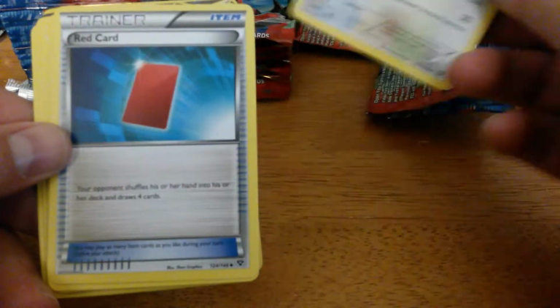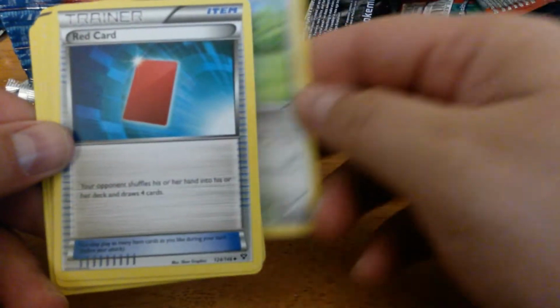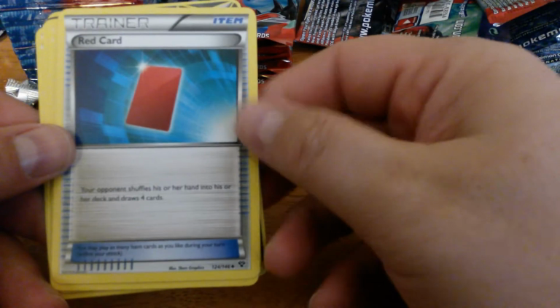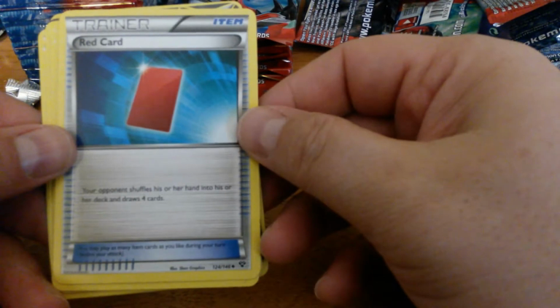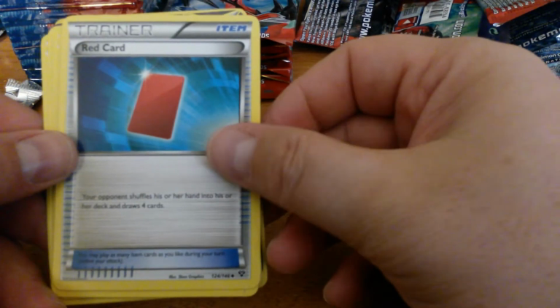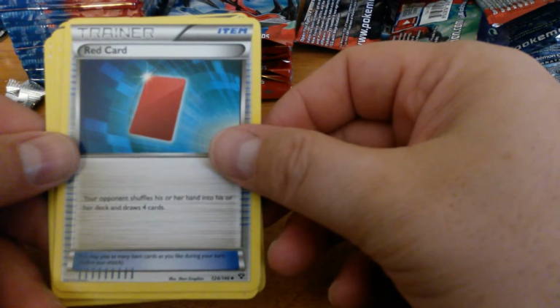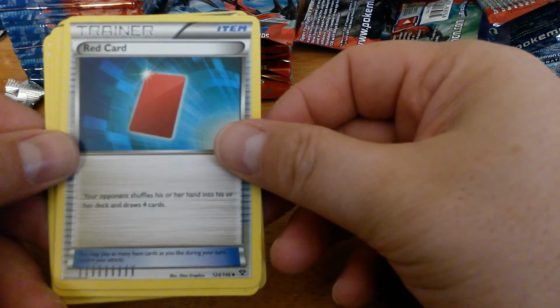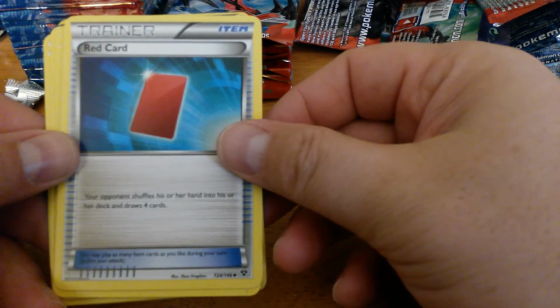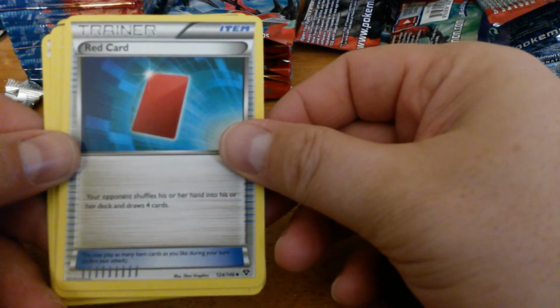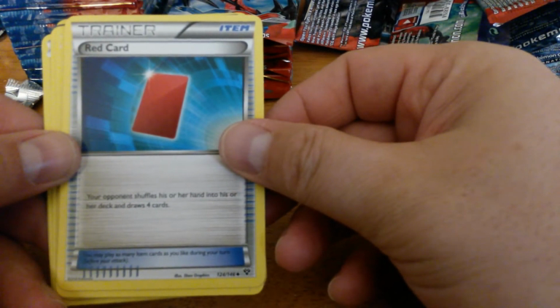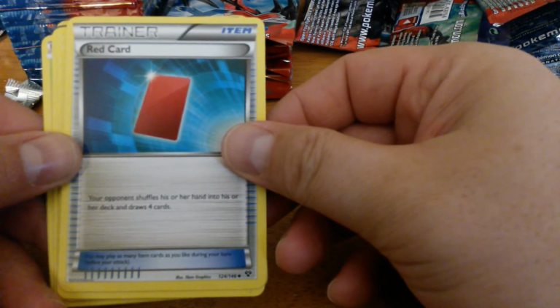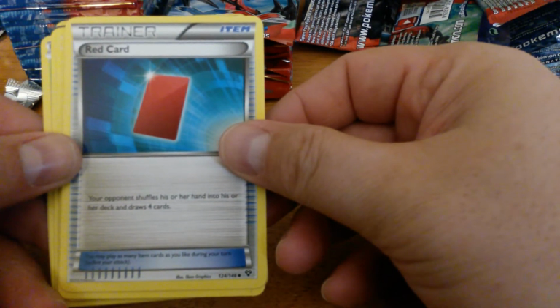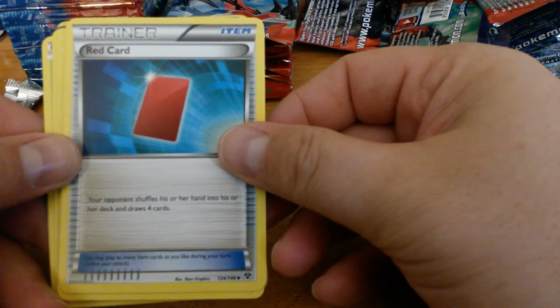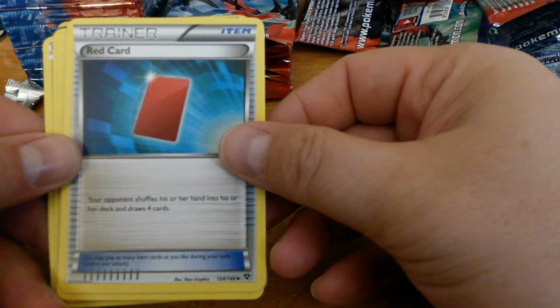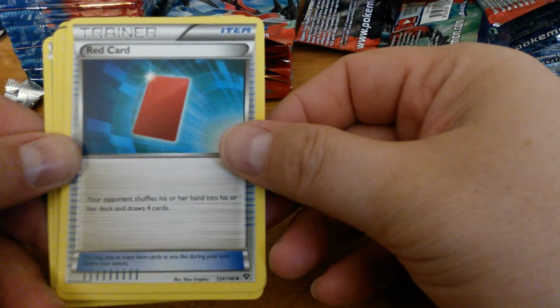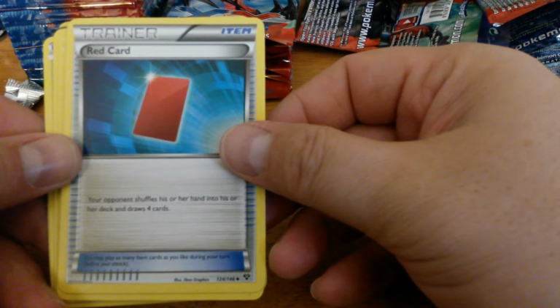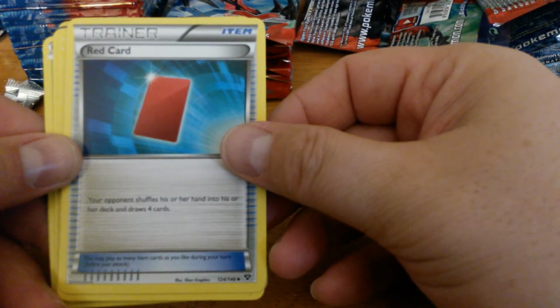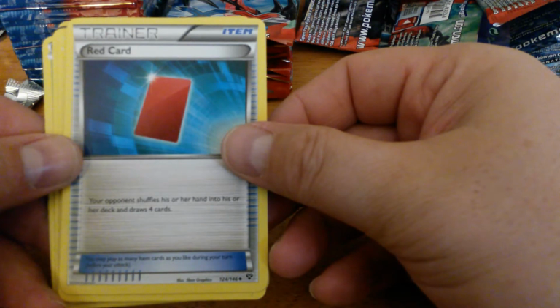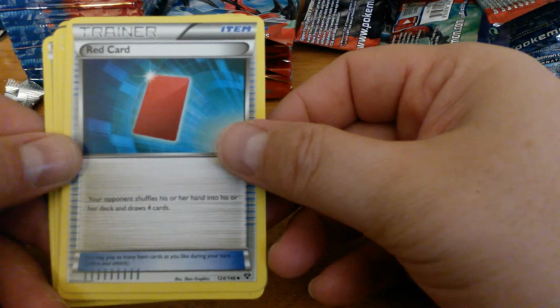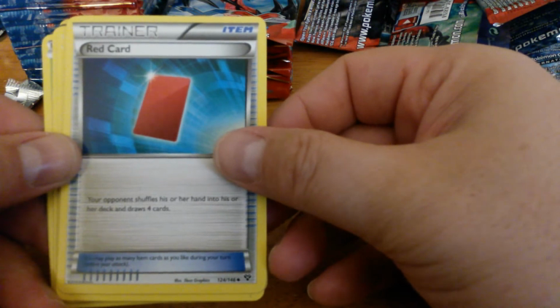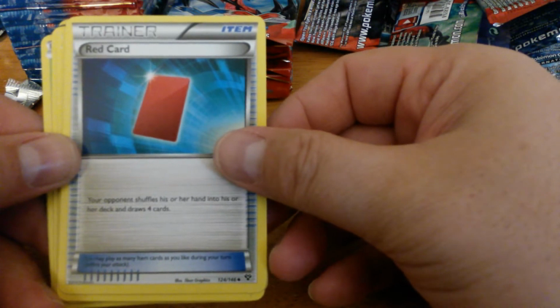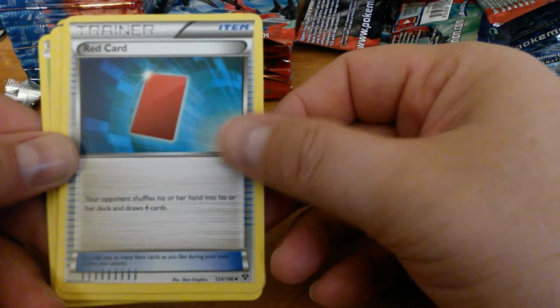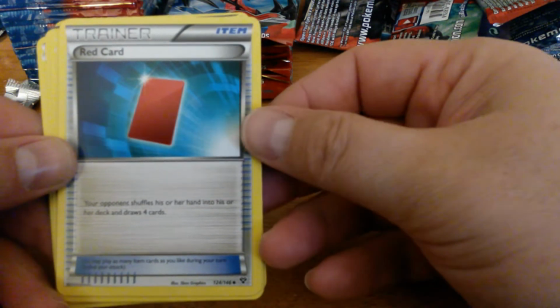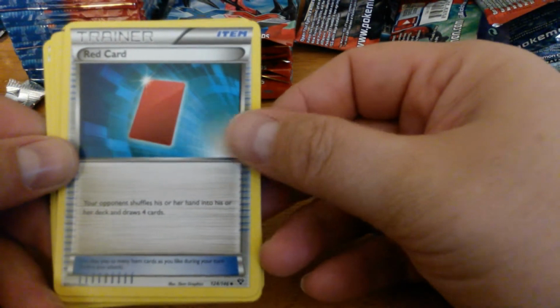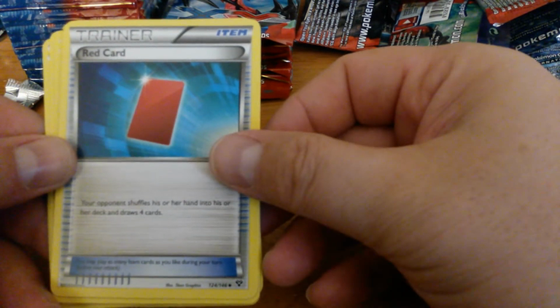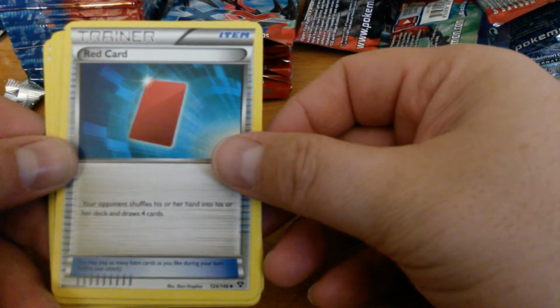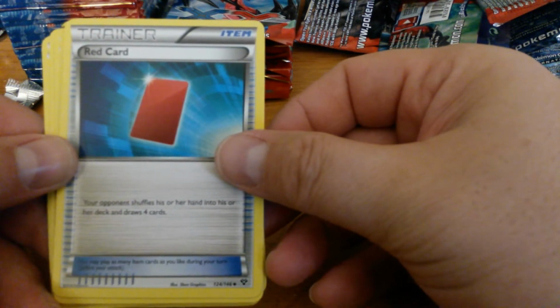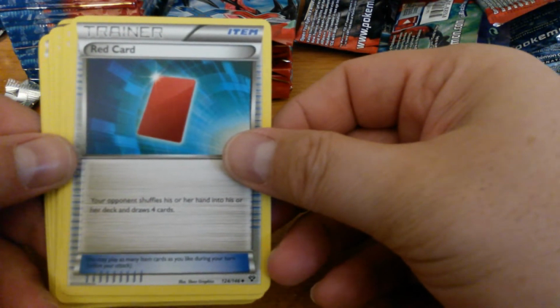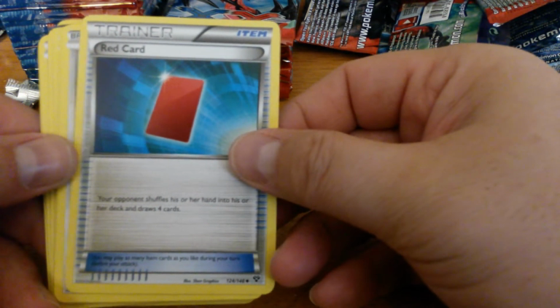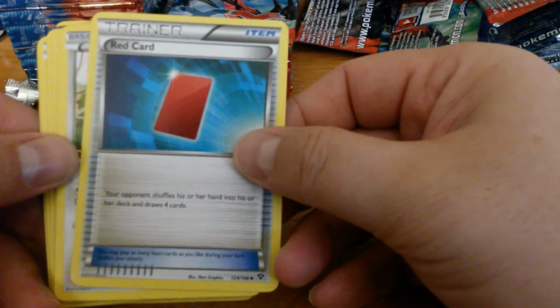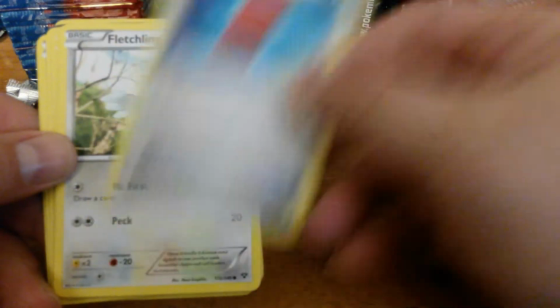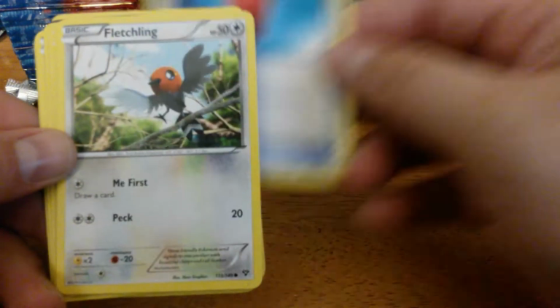Braixen, Delcatty, another Red Card. Your opponent shuffles his or her hand into his or her deck and draws four cards — this is an Item. Expect to see this played at States.